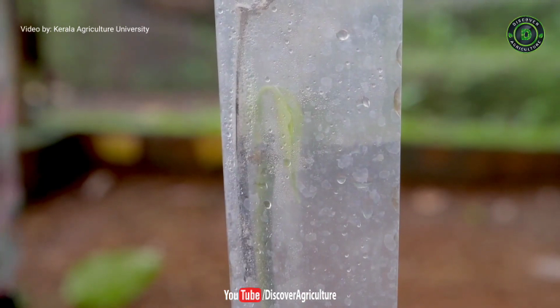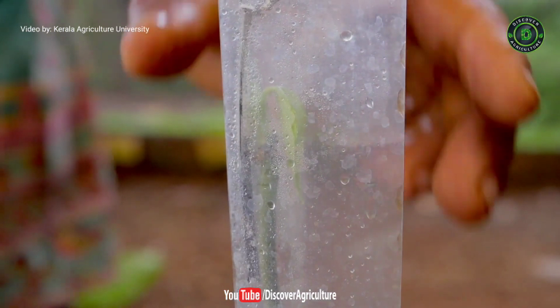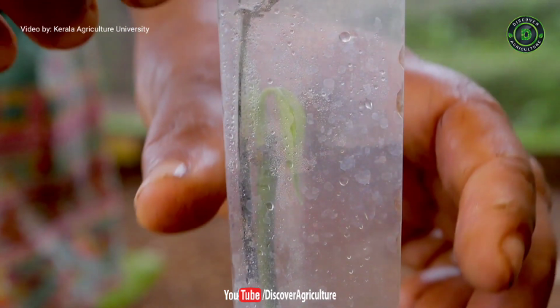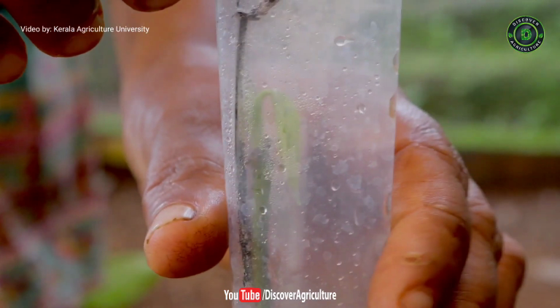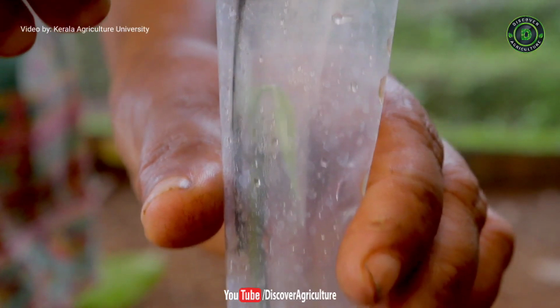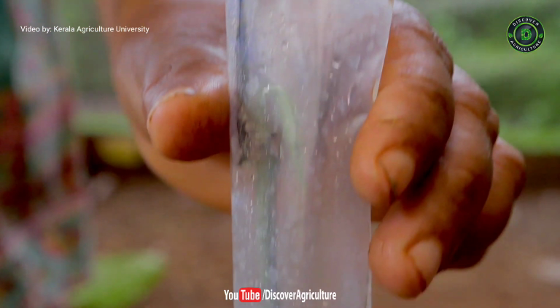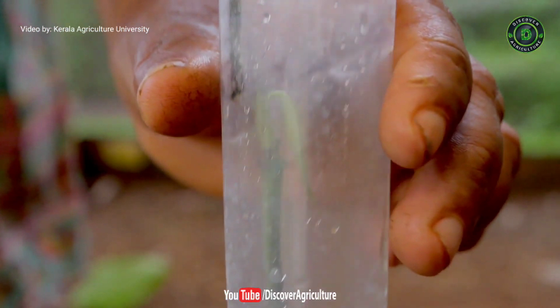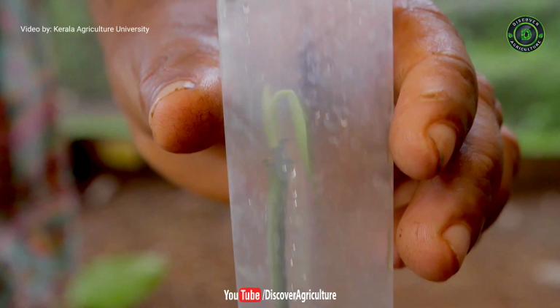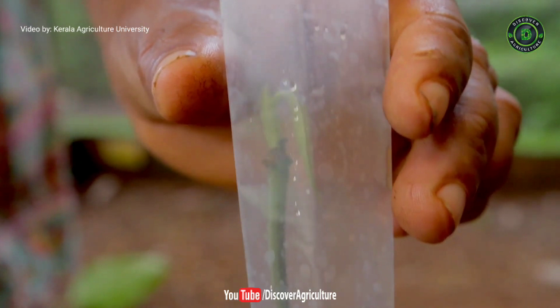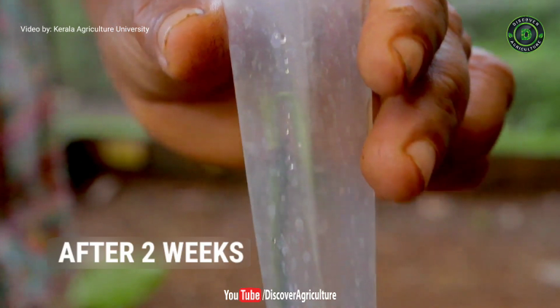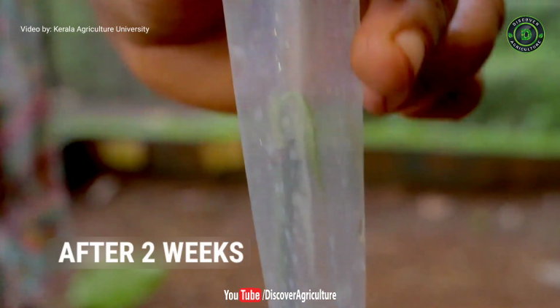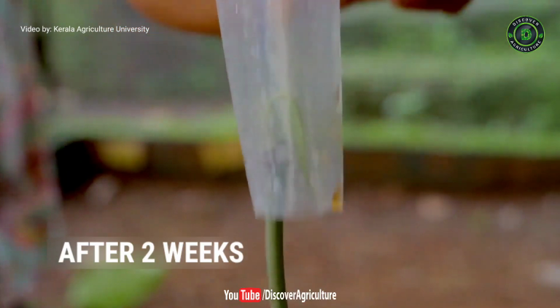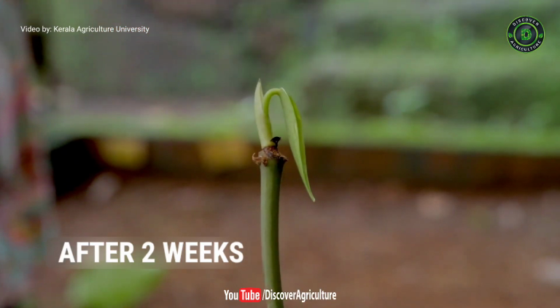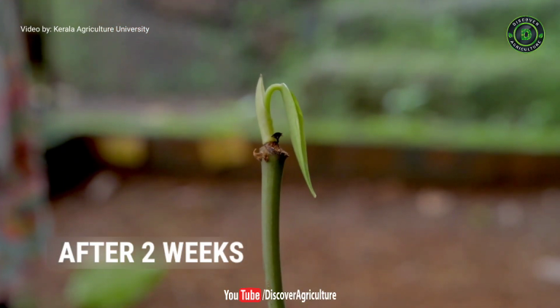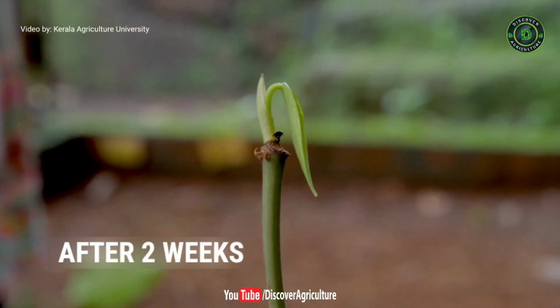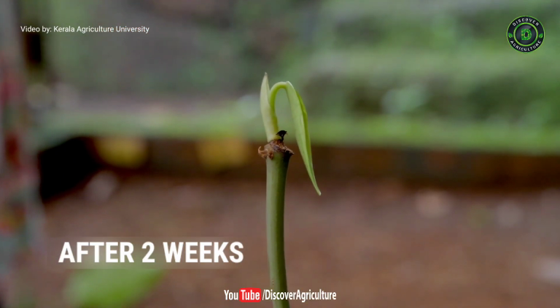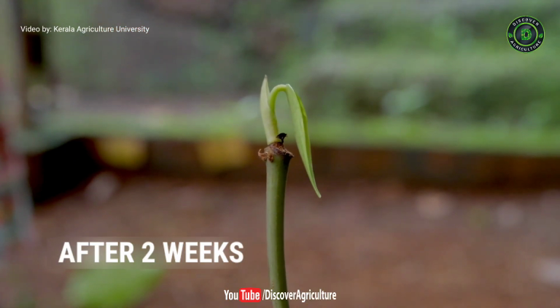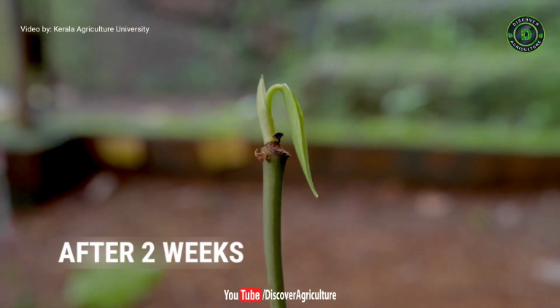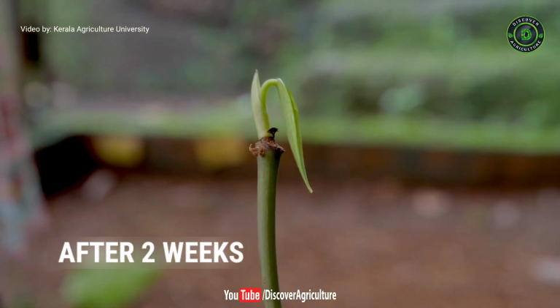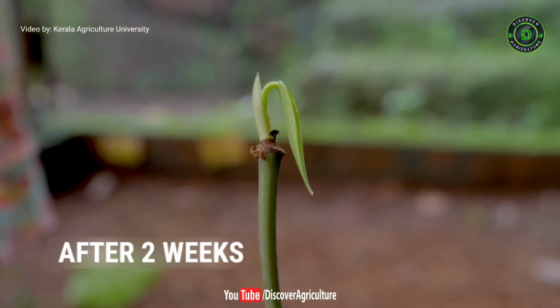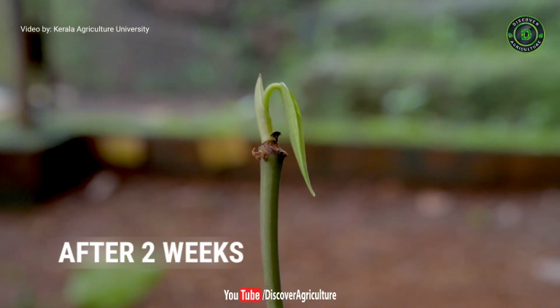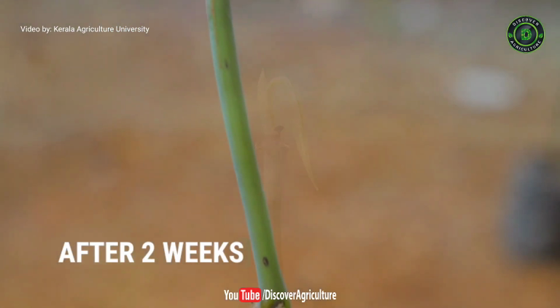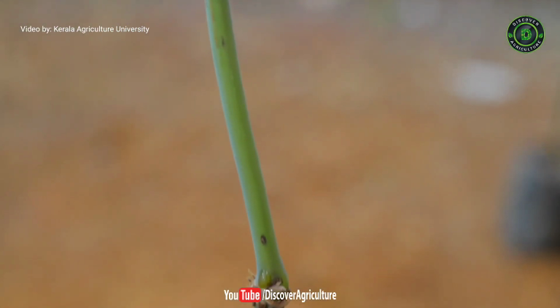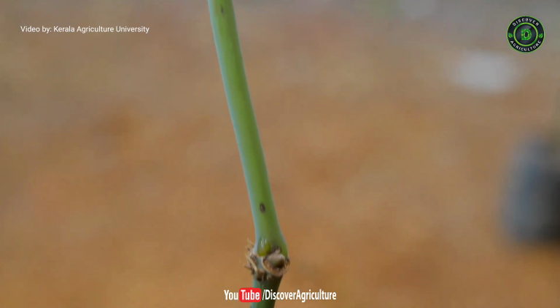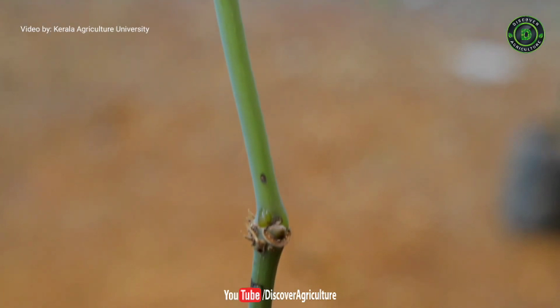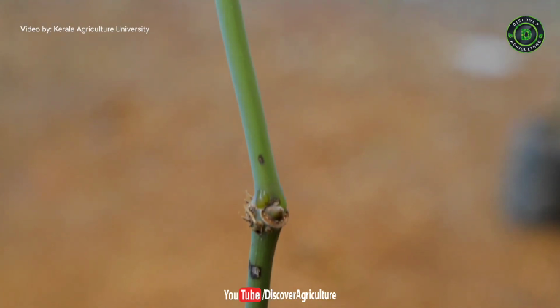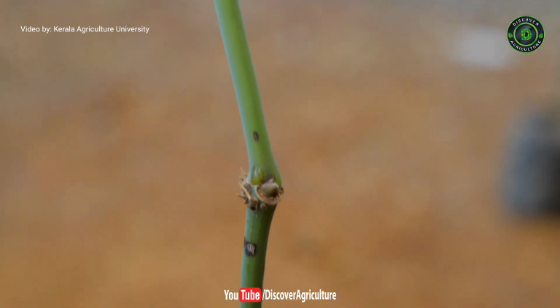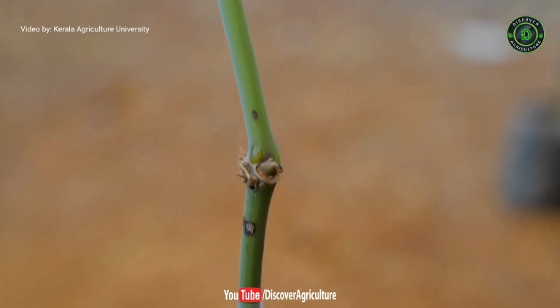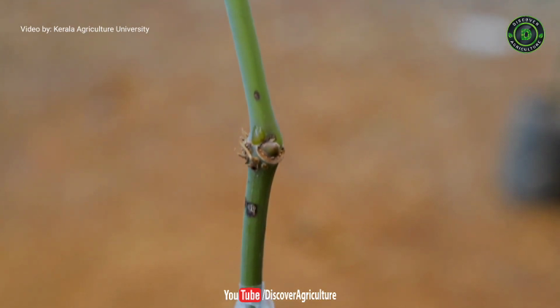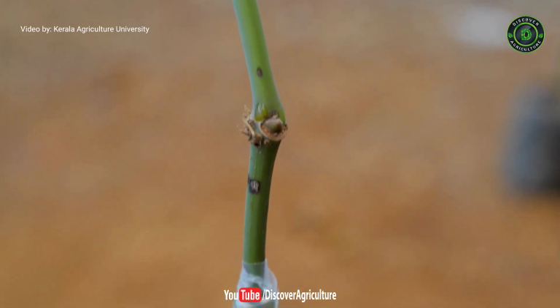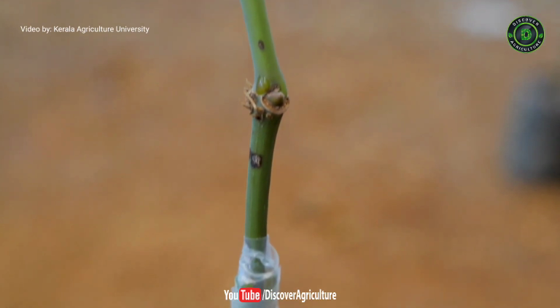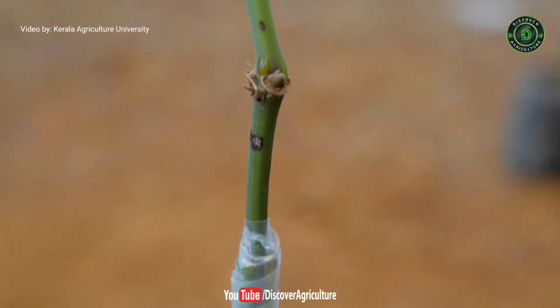Within two weeks, you can observe the growth of new shoots in the black pepper cutting. After two months, it can be transplanted on your farm. The branches which are coming from the Thippoli stem have to be pruned regularly.